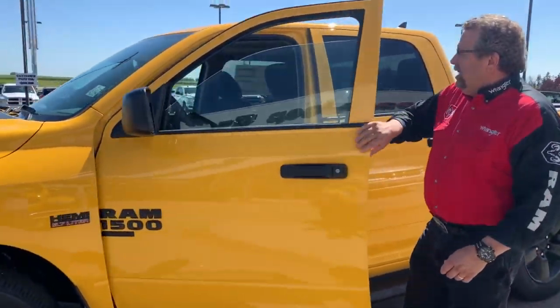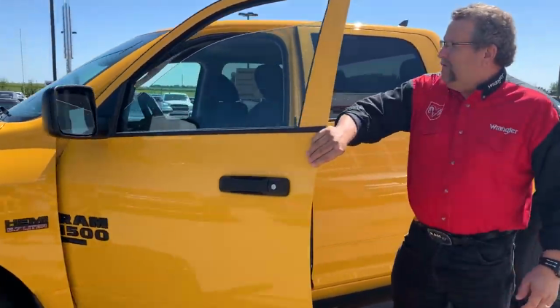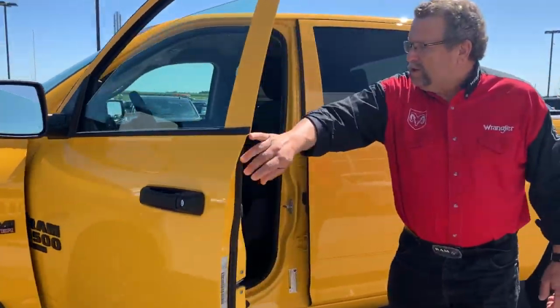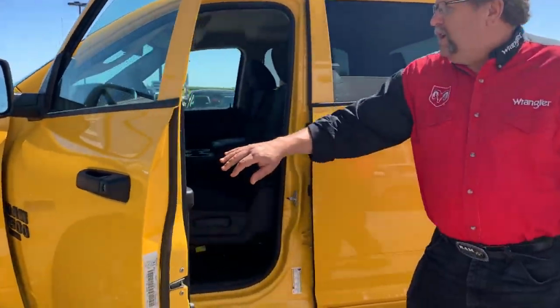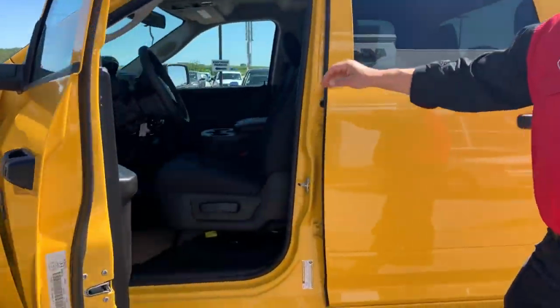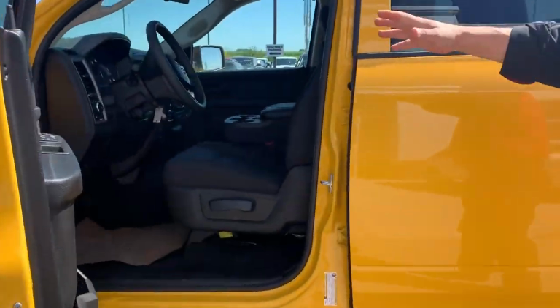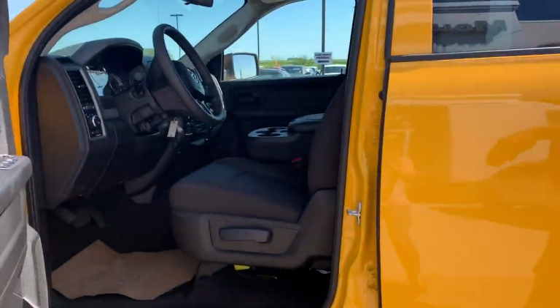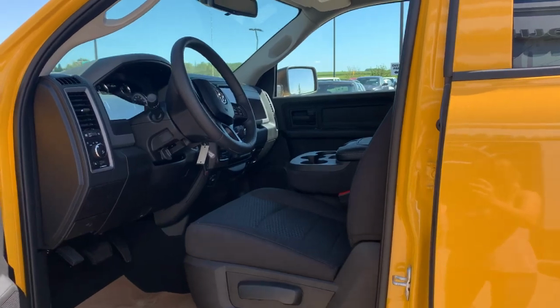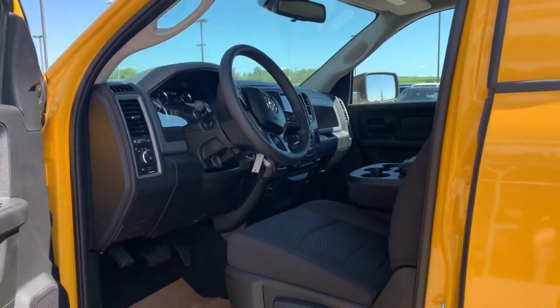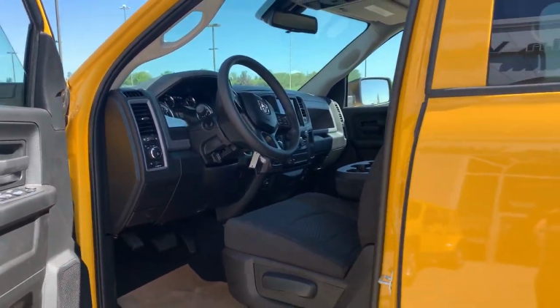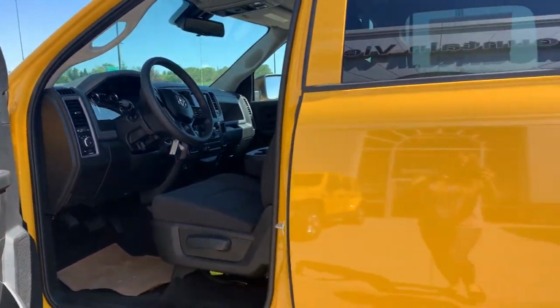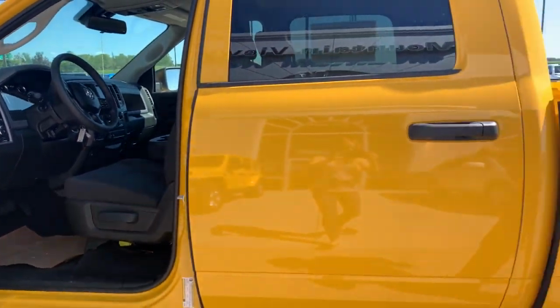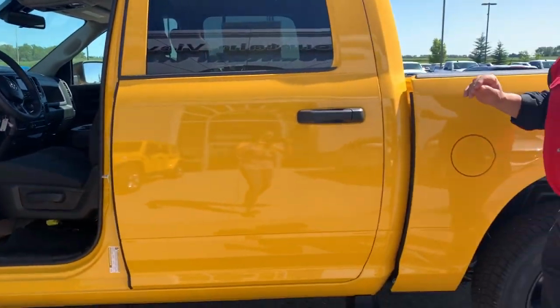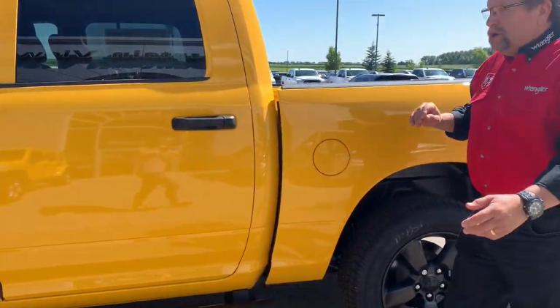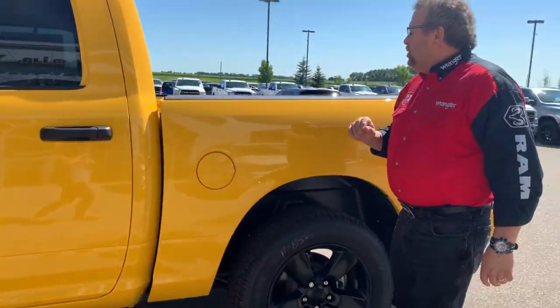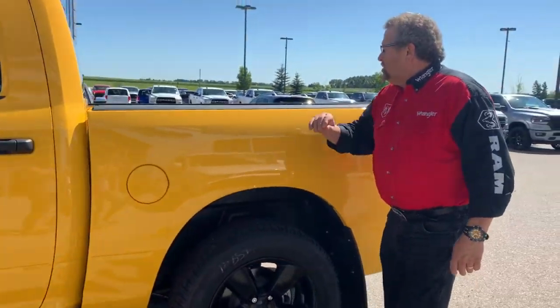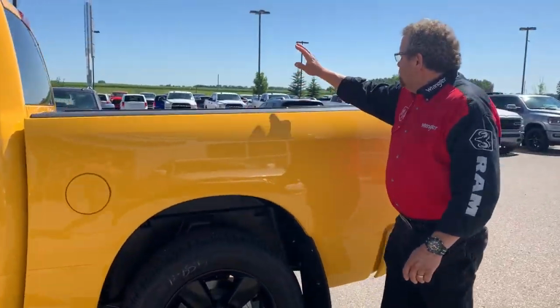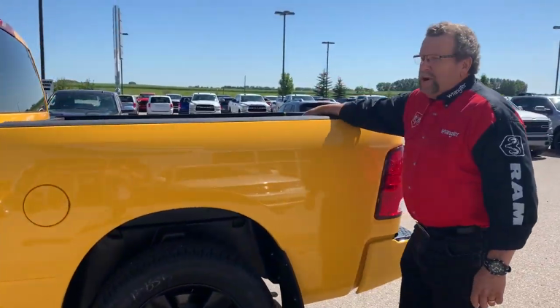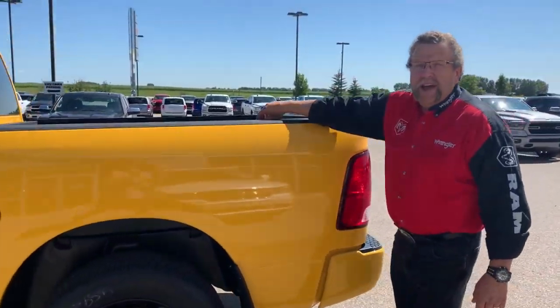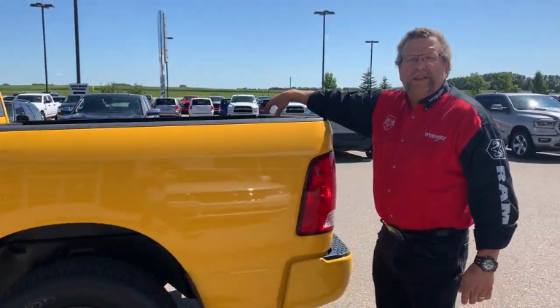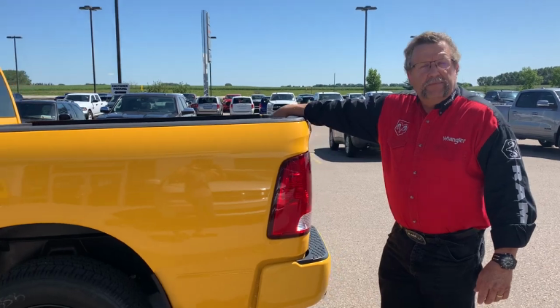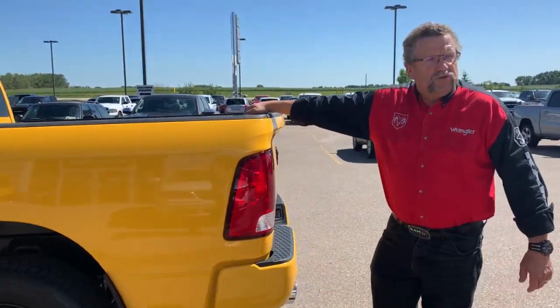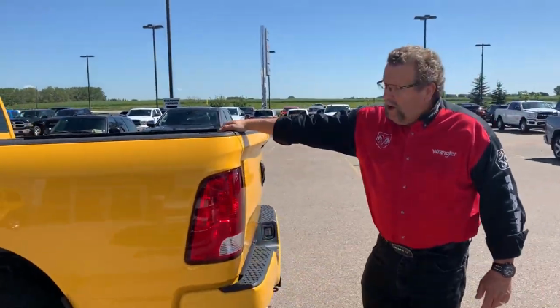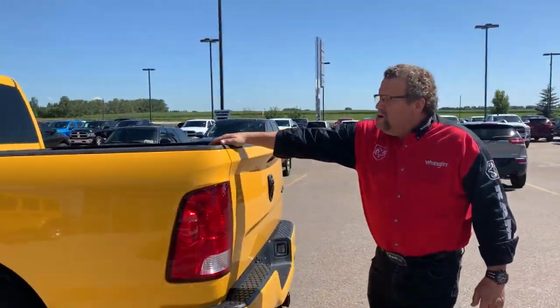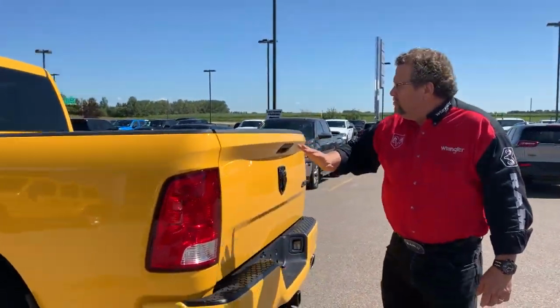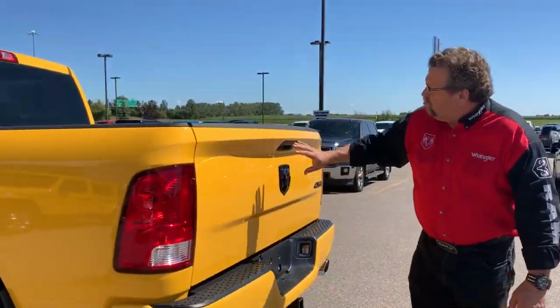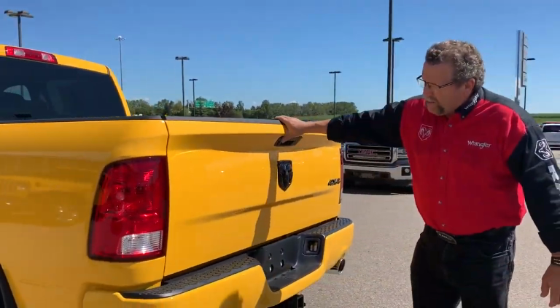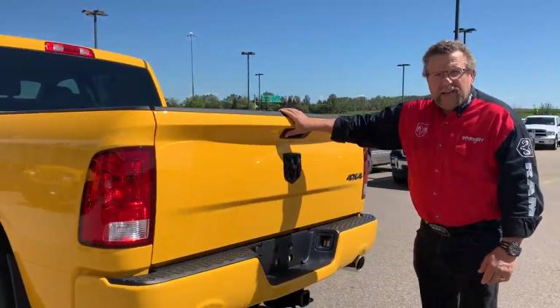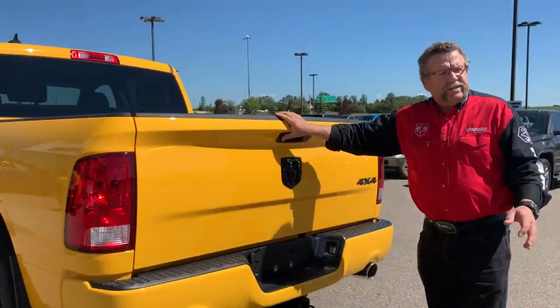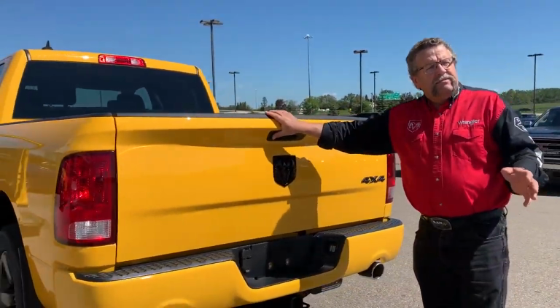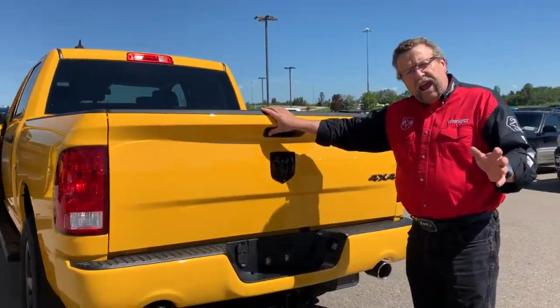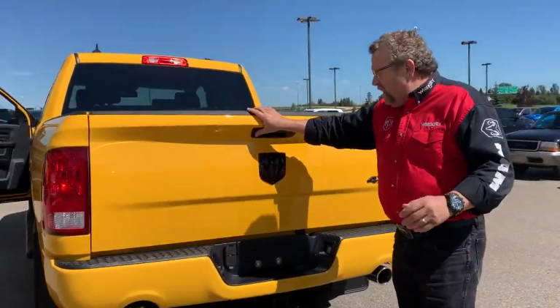8.4 screen, automatic headlights, street cab, Bluetooth of course, spray-in liner with the light in the box as well. Backup cameras — like I've been saying, standard now.